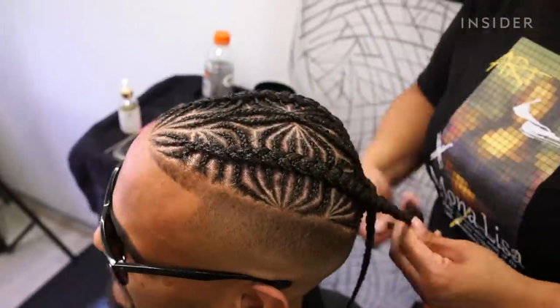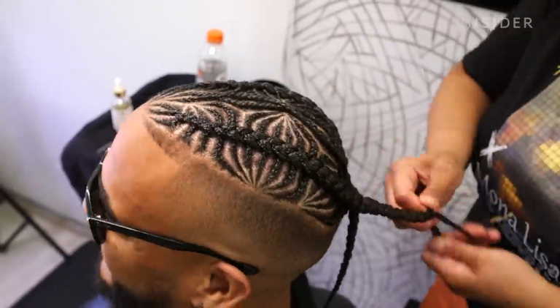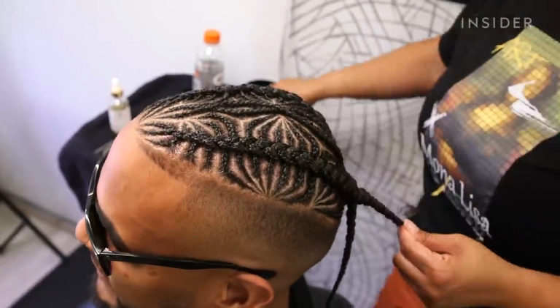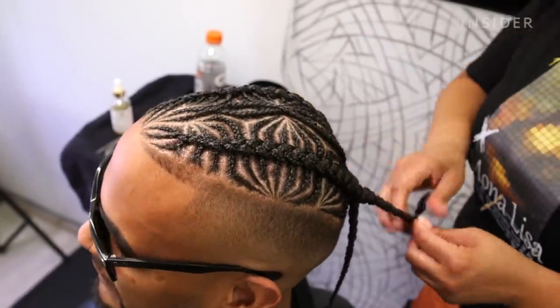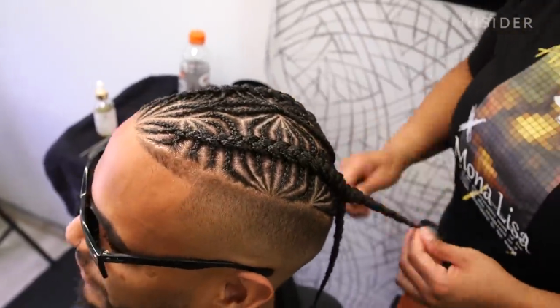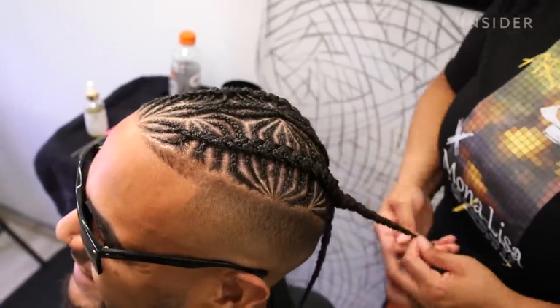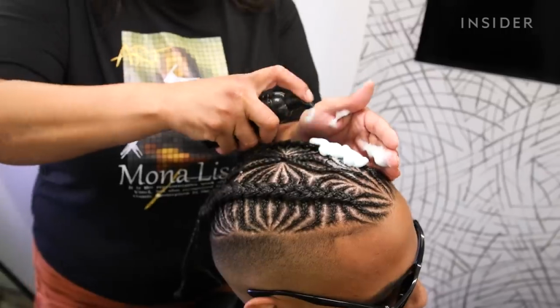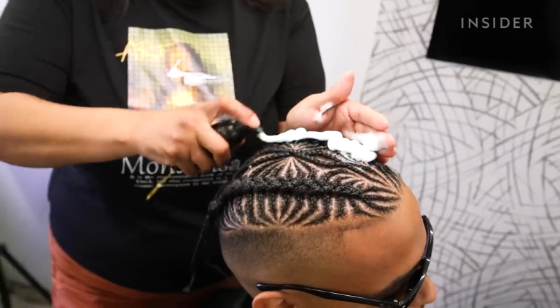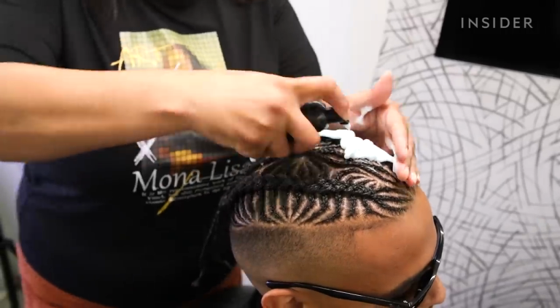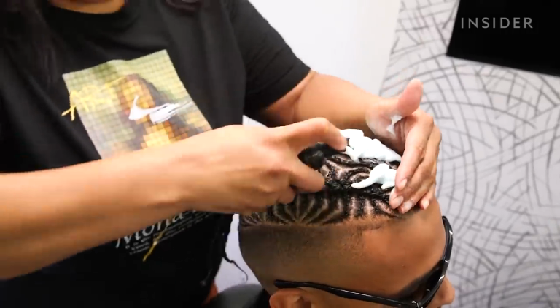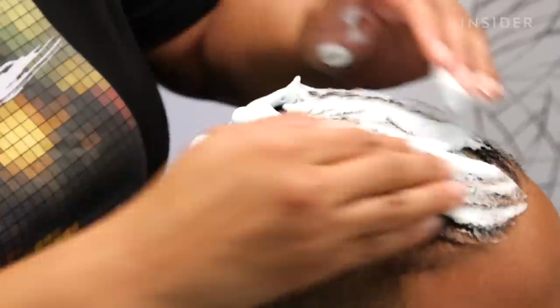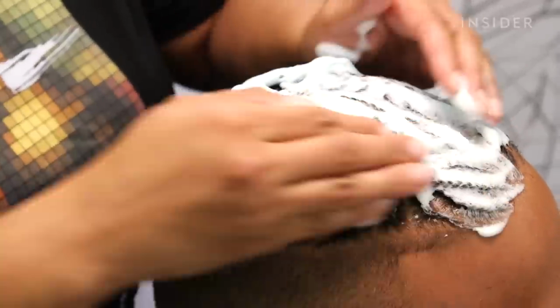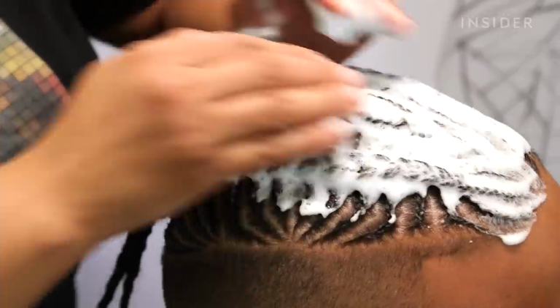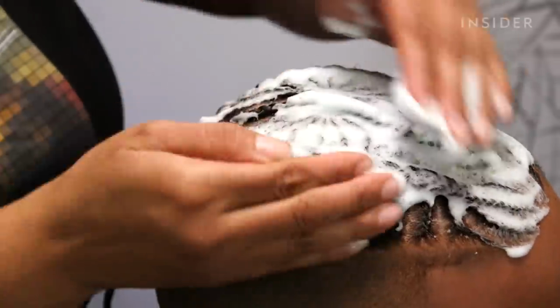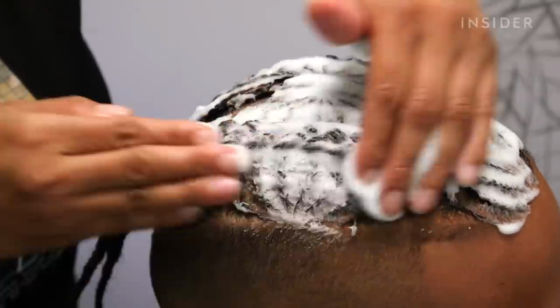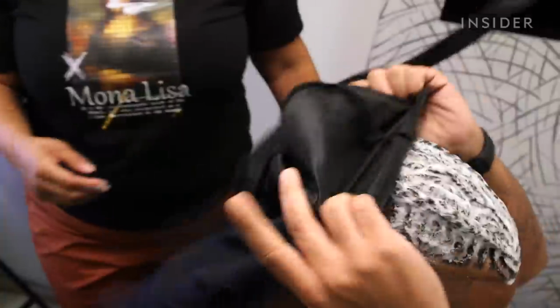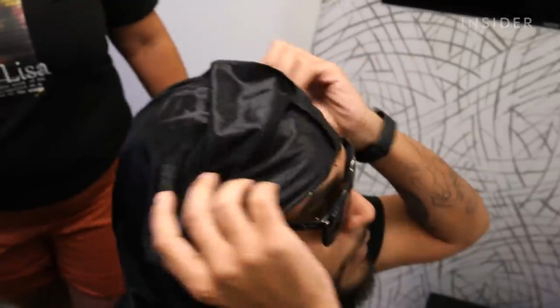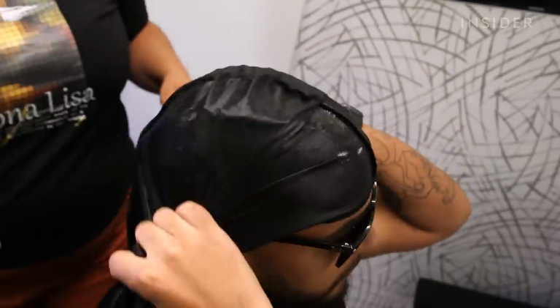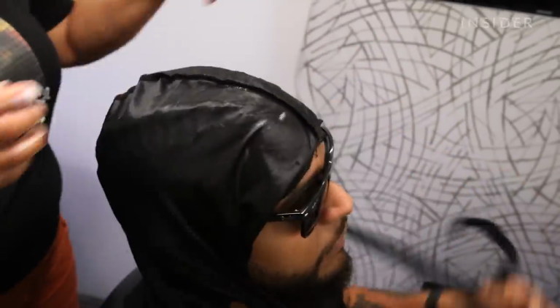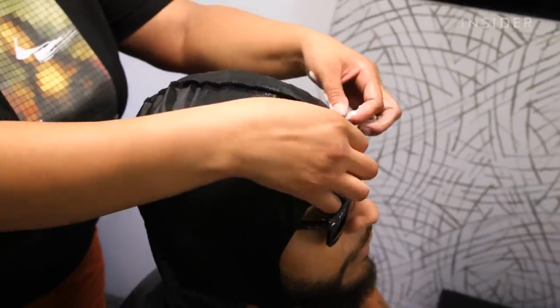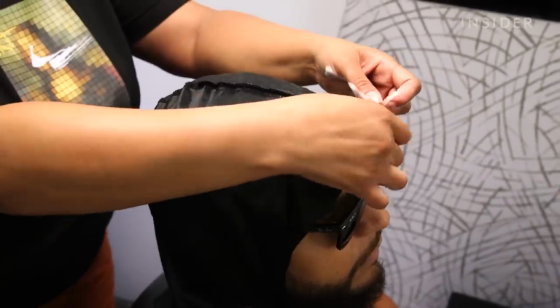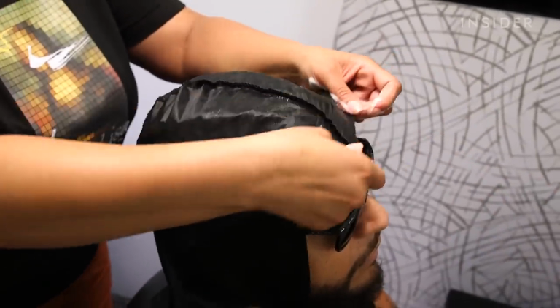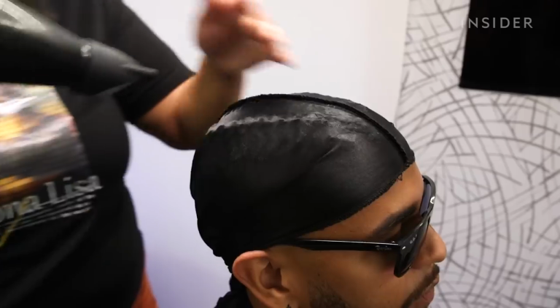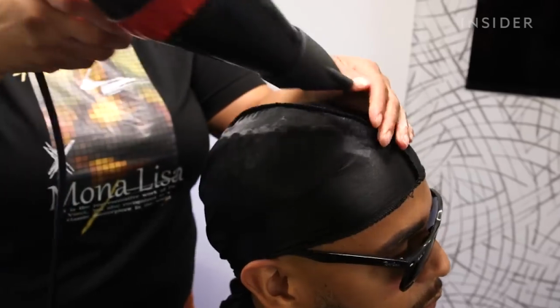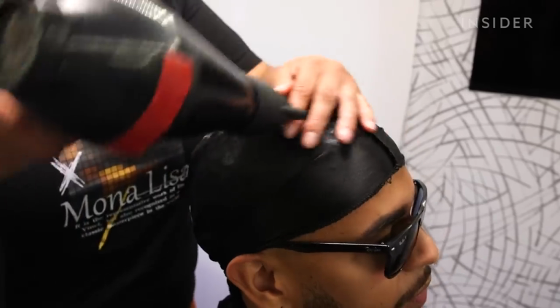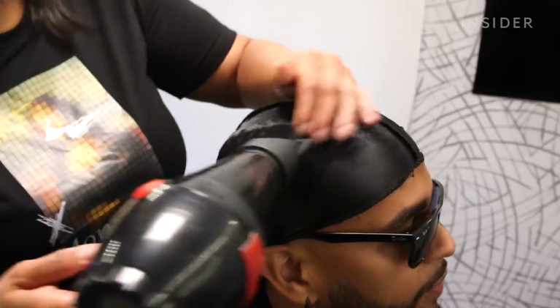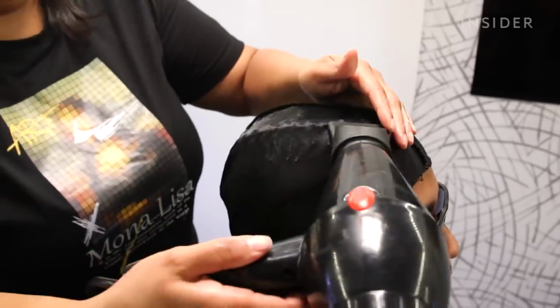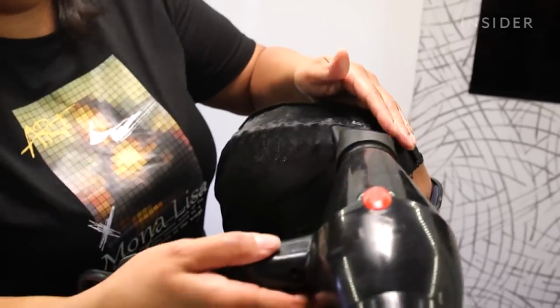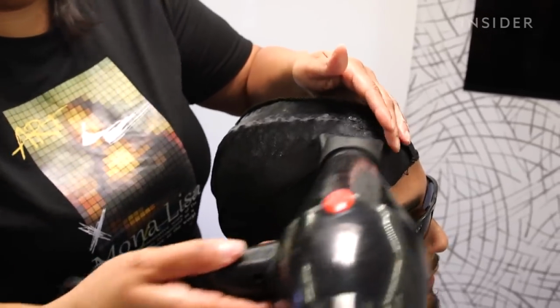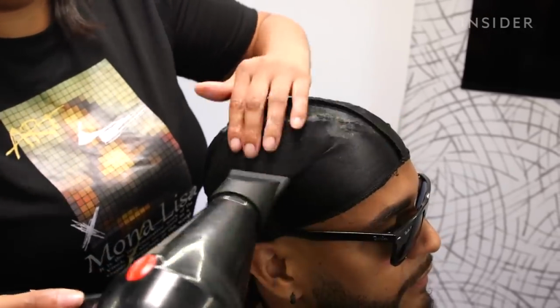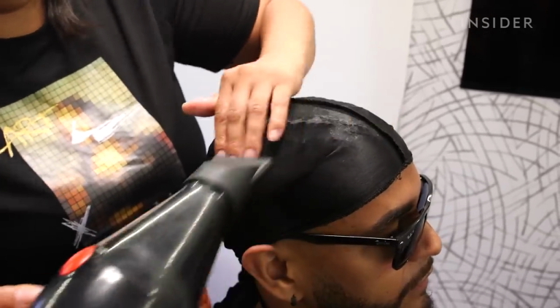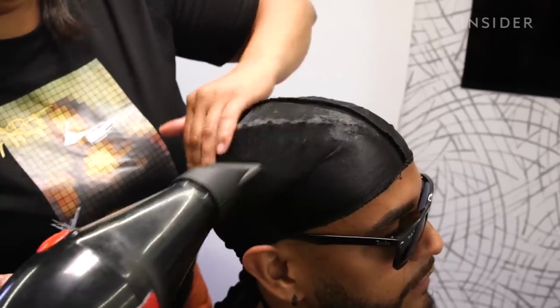Once I am done with the braid, I apply a mousse for shine and hold. Then I apply the do-rag and give it a little bit of heat just so it can lay down all the flyaways that stood up.